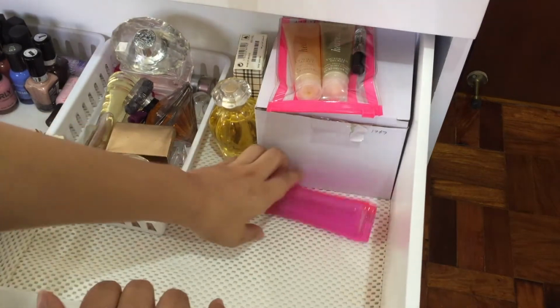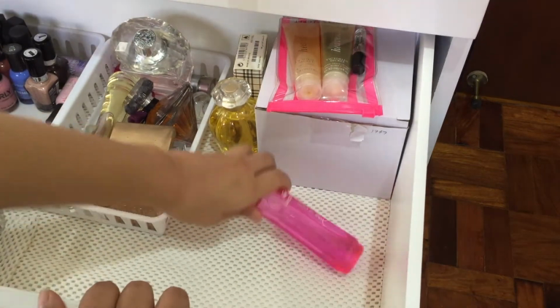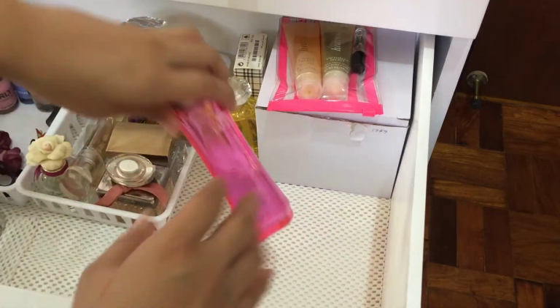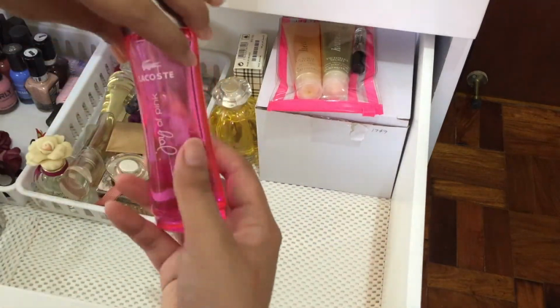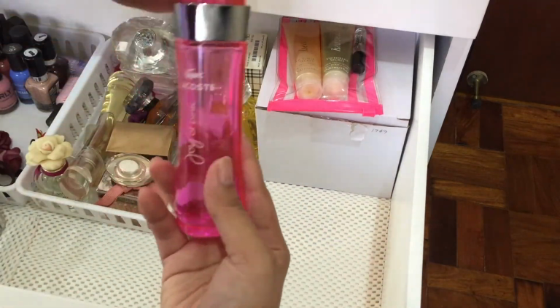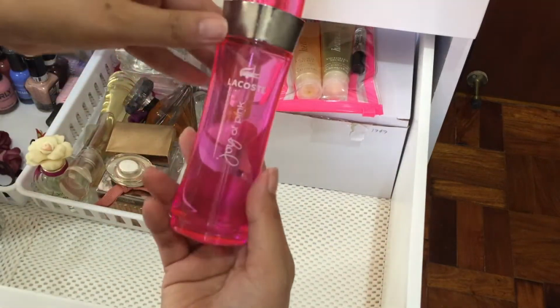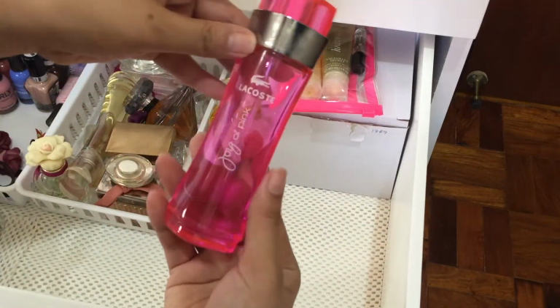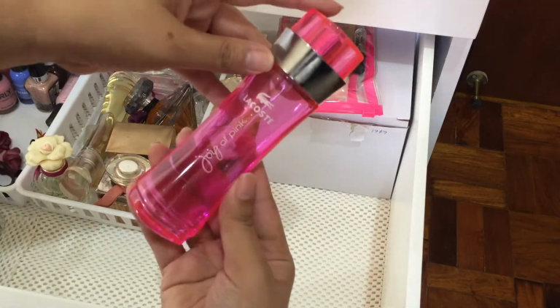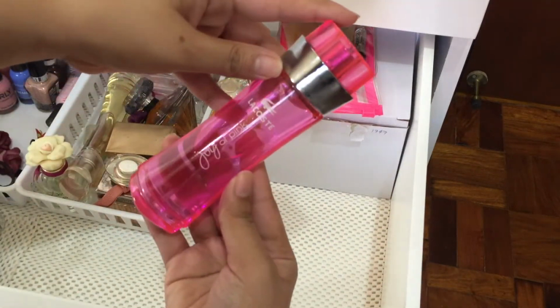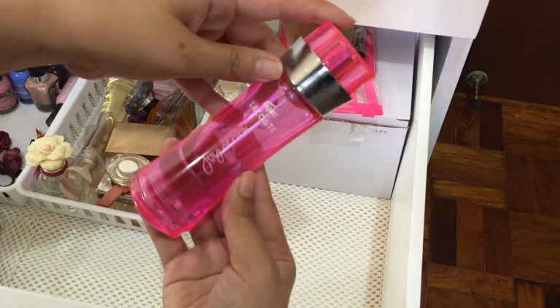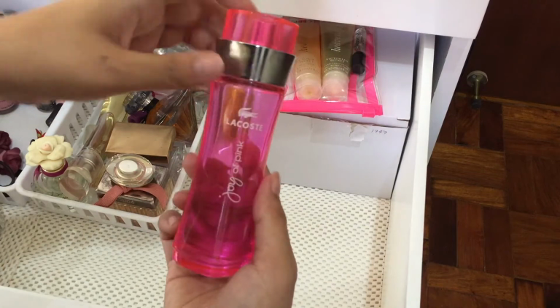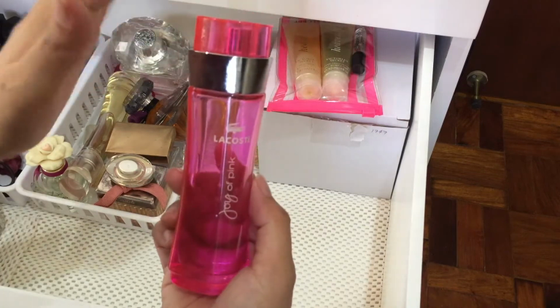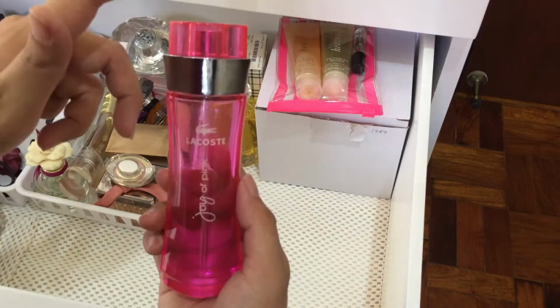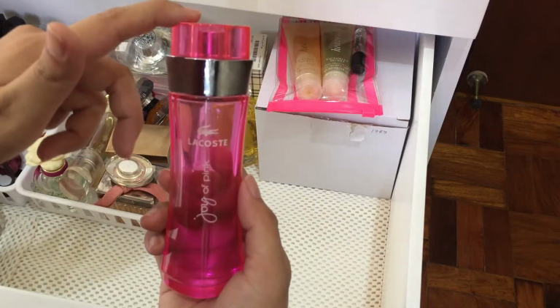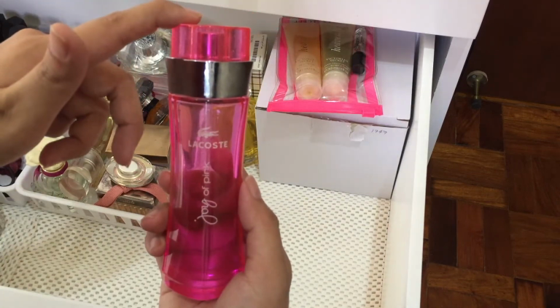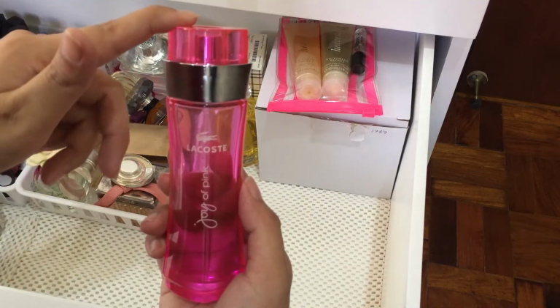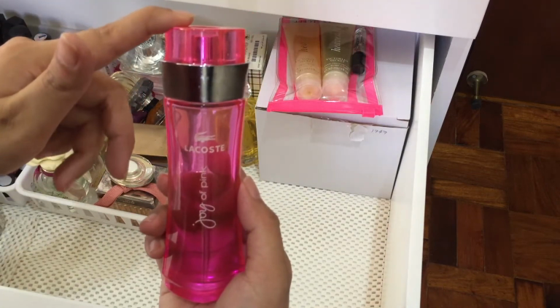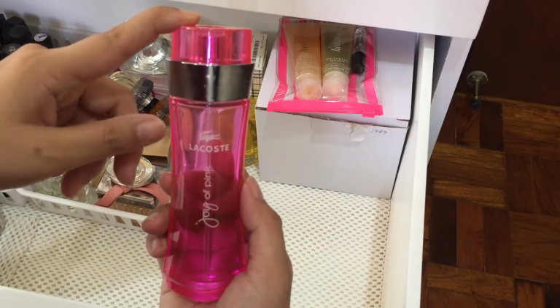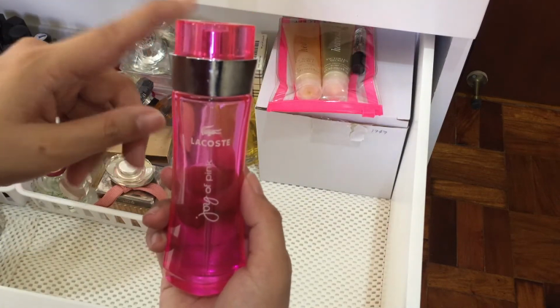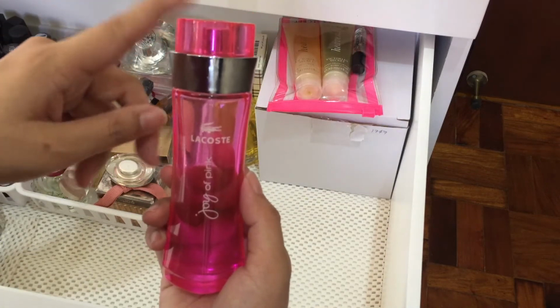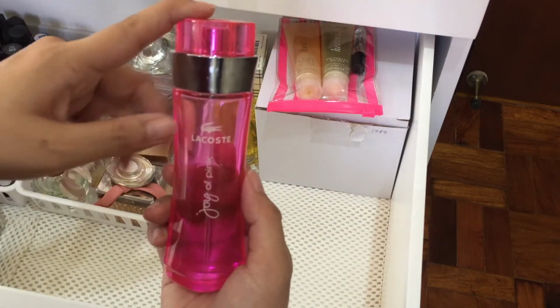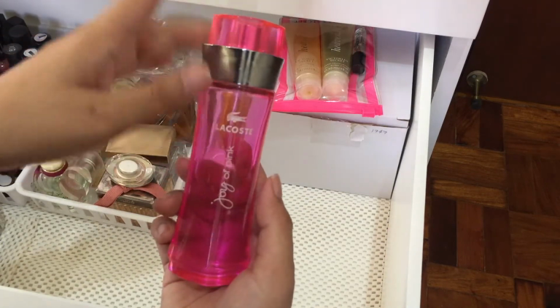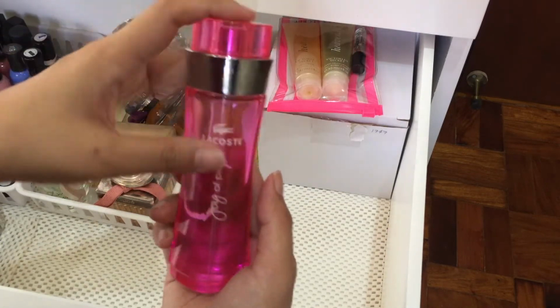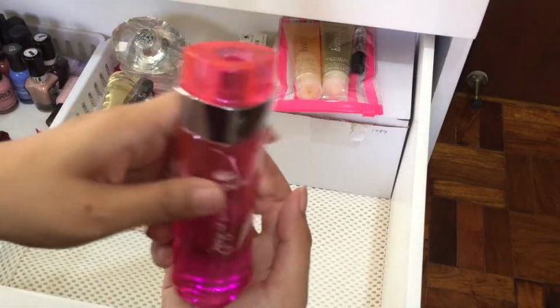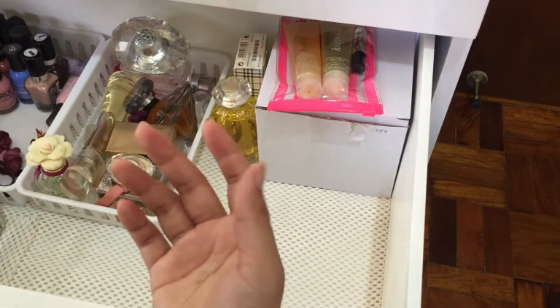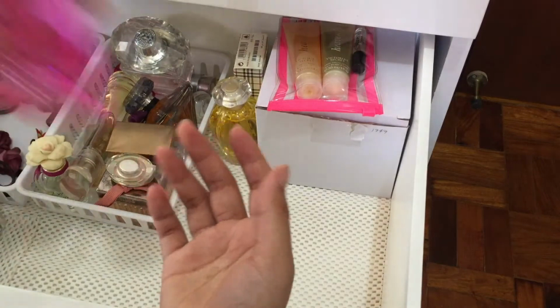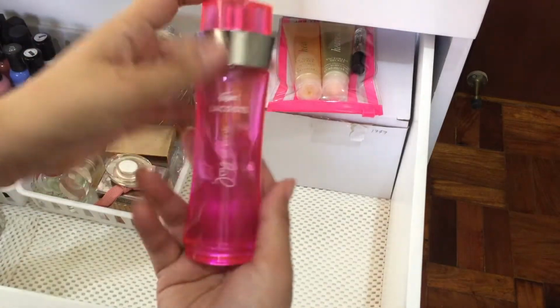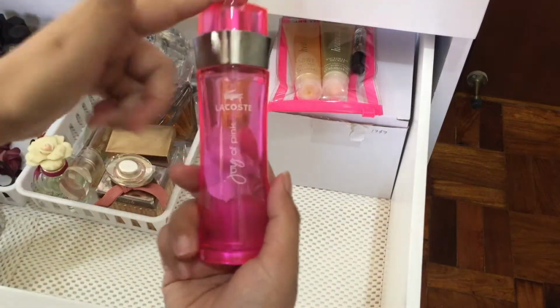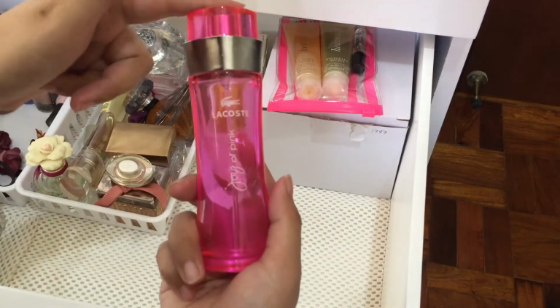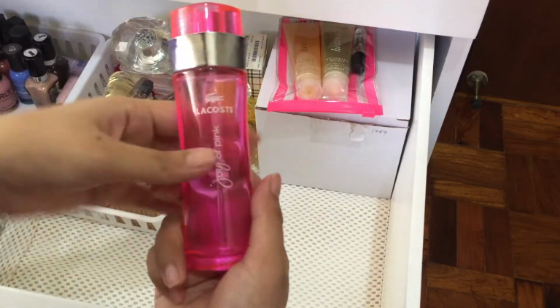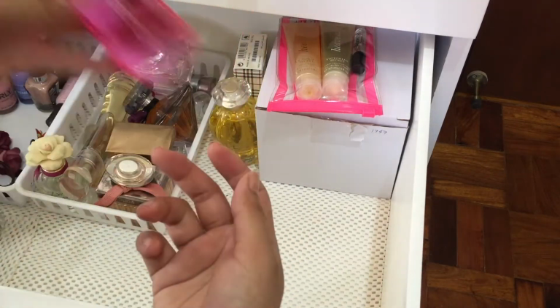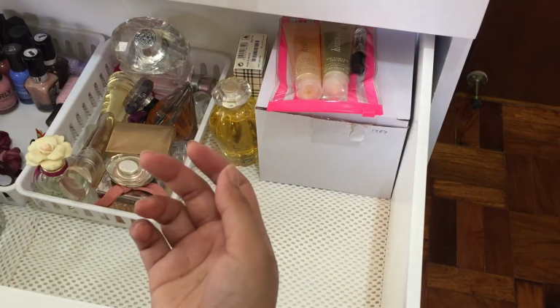I have another Lacoste perfume and this is the Joy of Pink. This is sweeter than the Touch of Pink one, but I still like it — I actually do prefer this one over the other one.